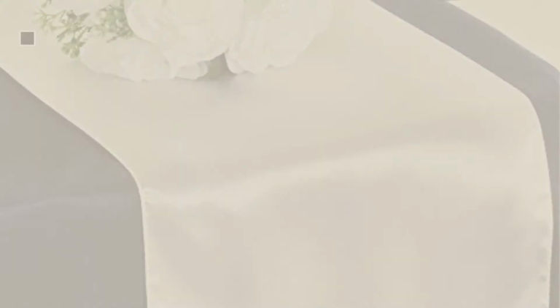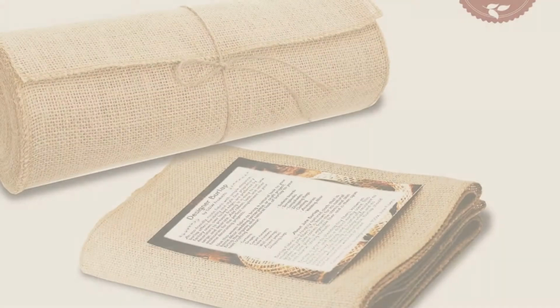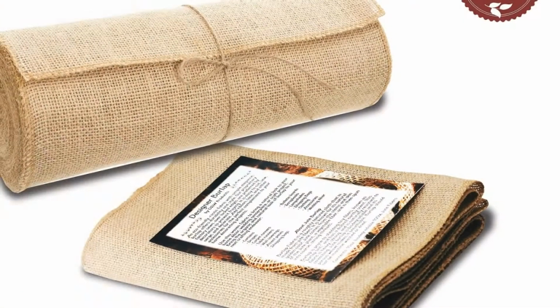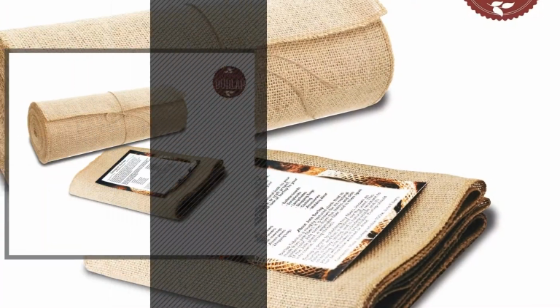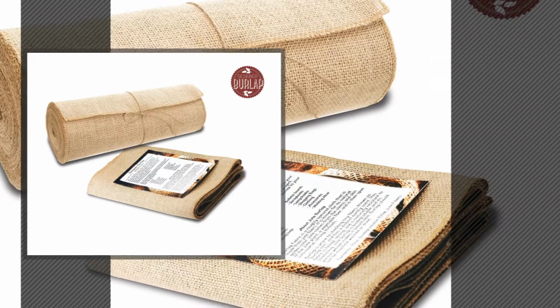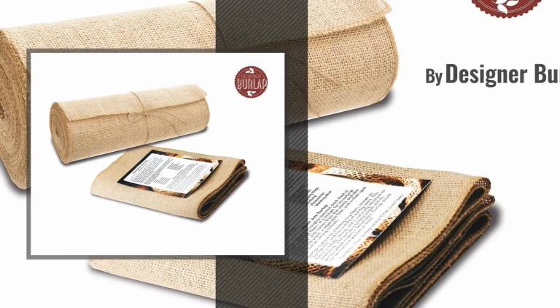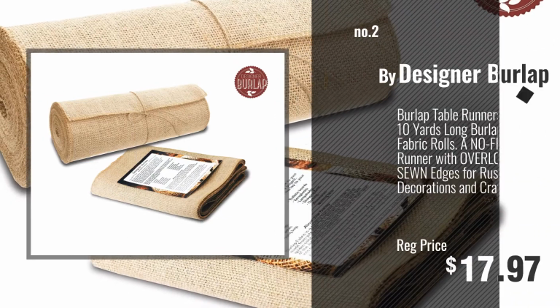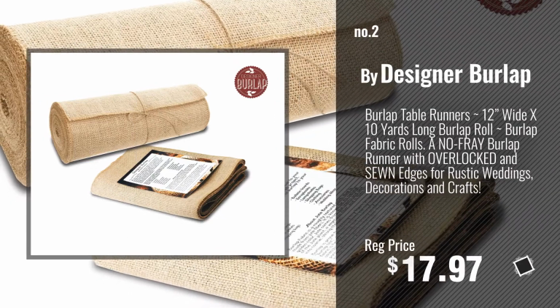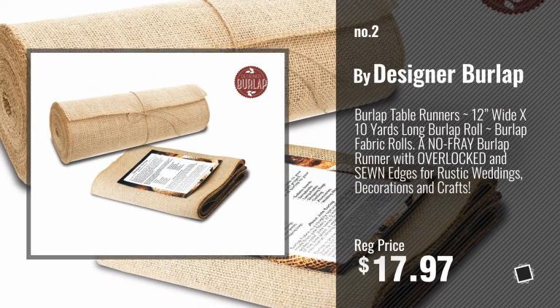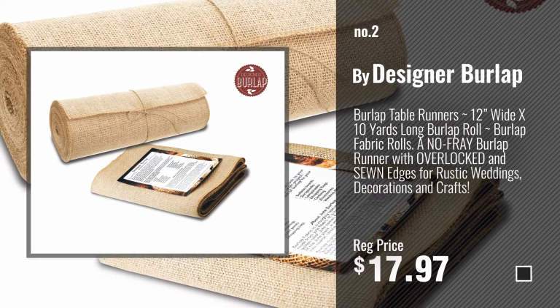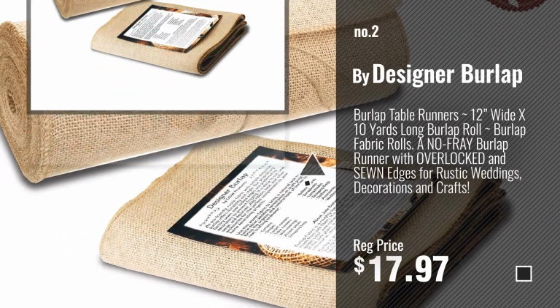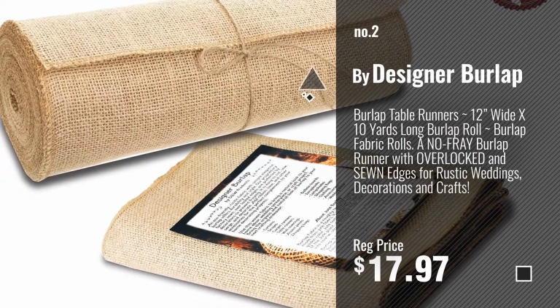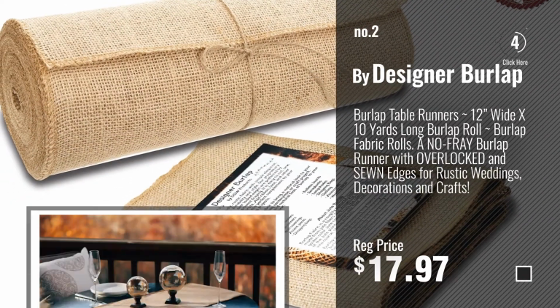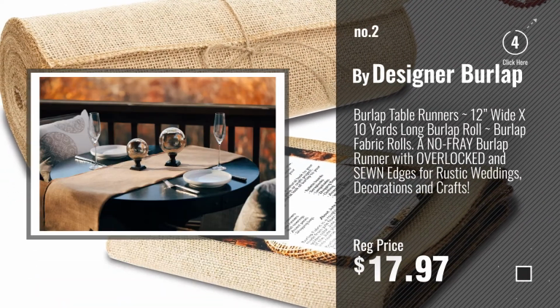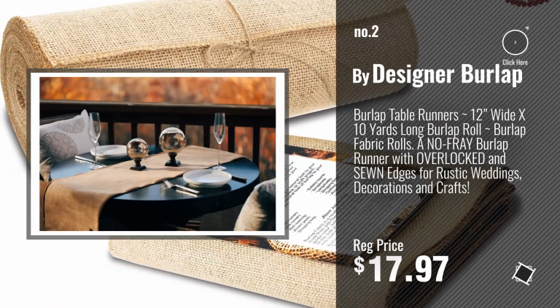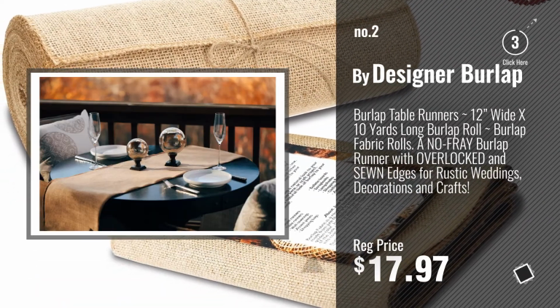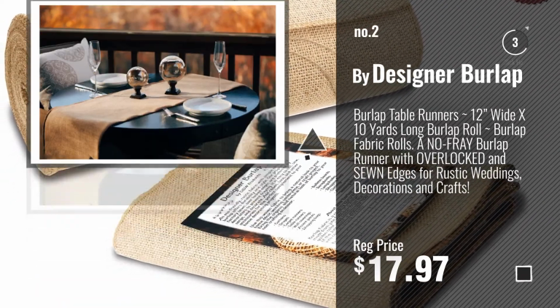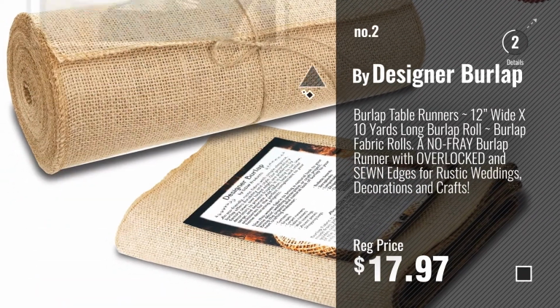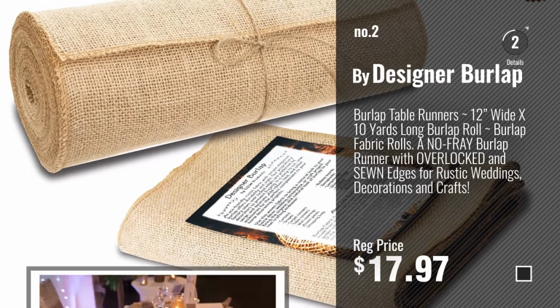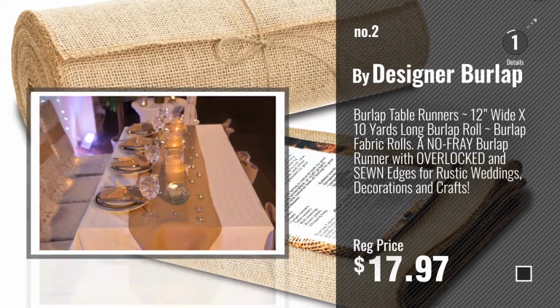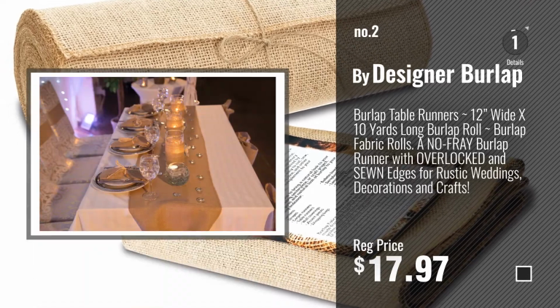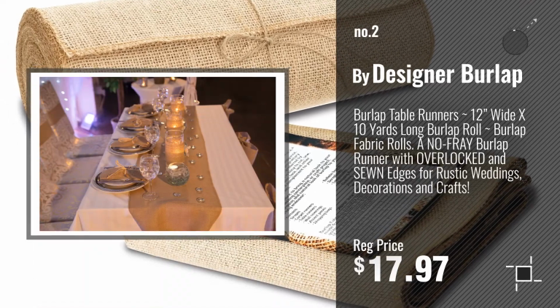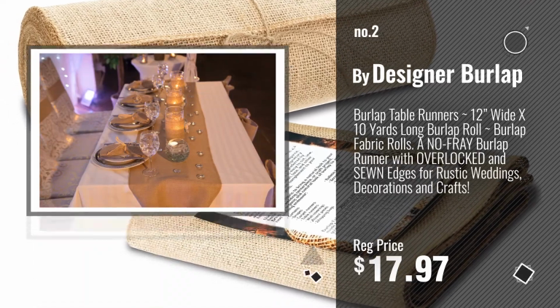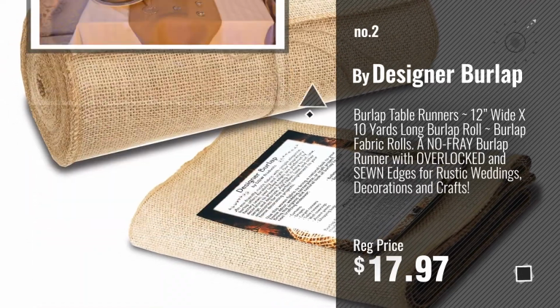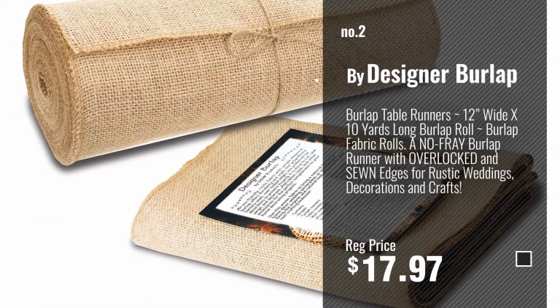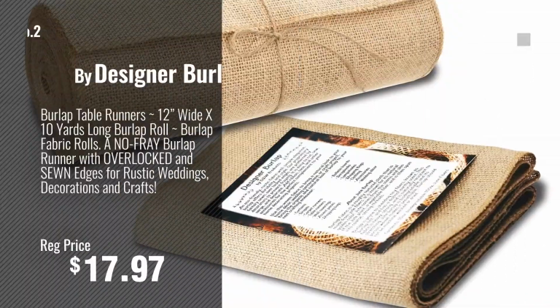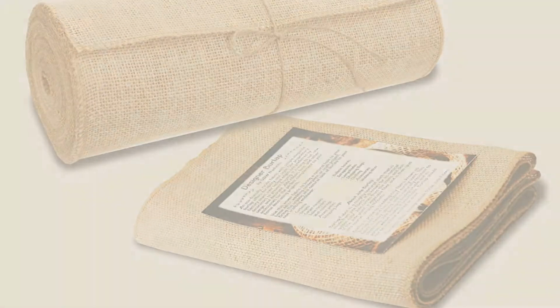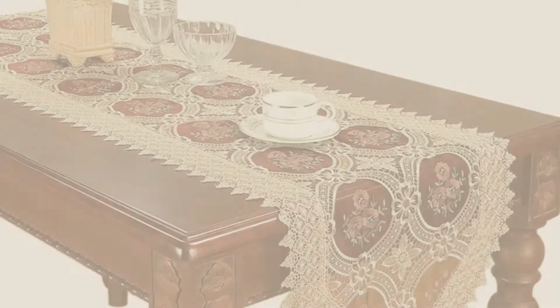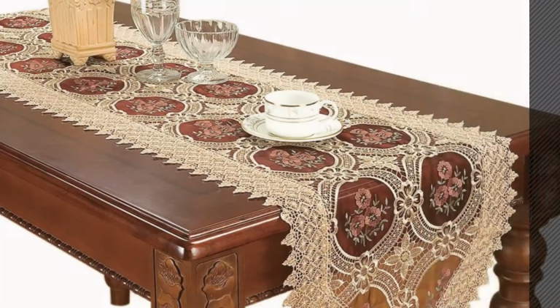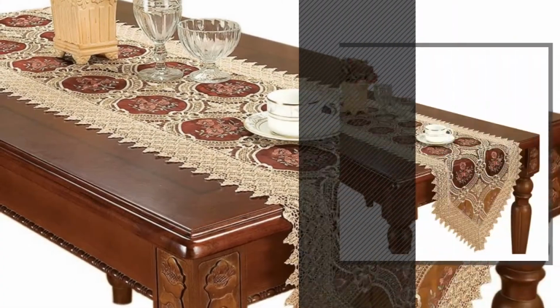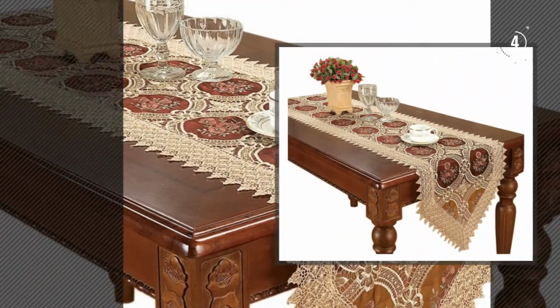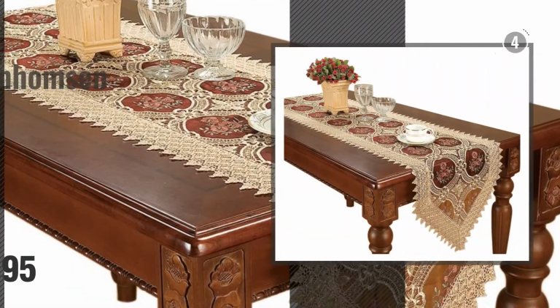Number 2, by Designer Burlap. Number 3, by Simonson.